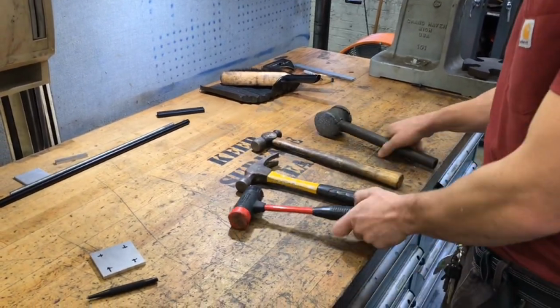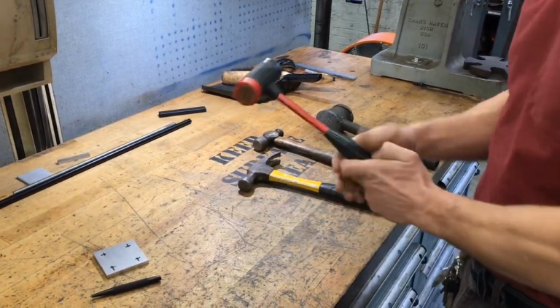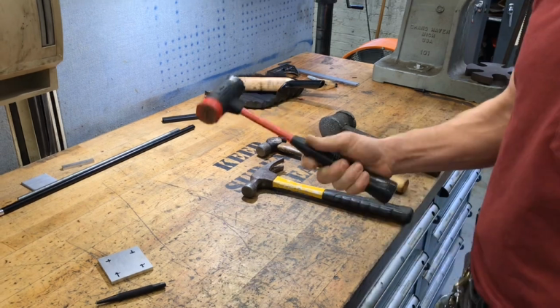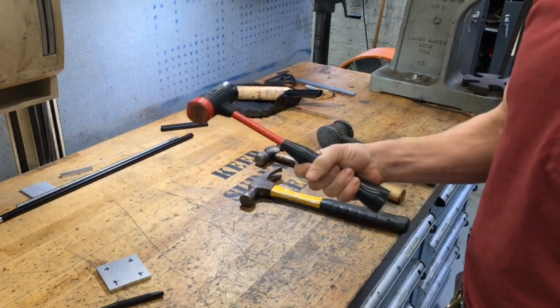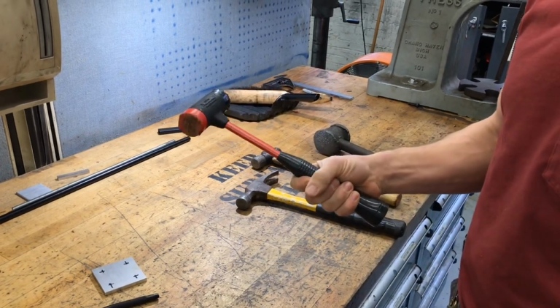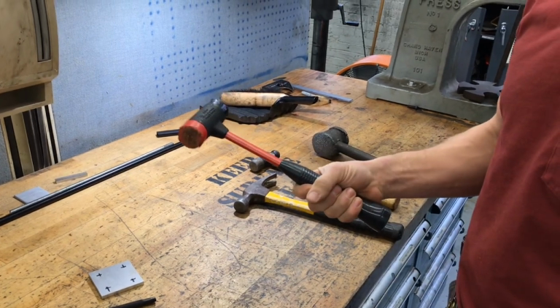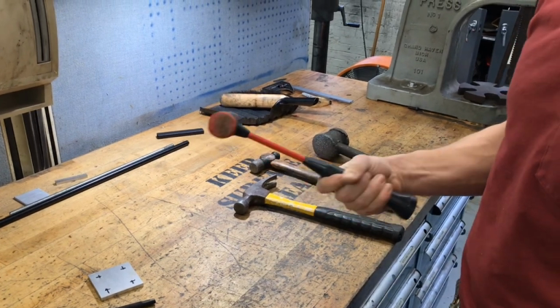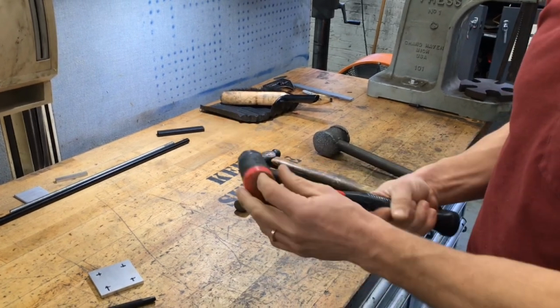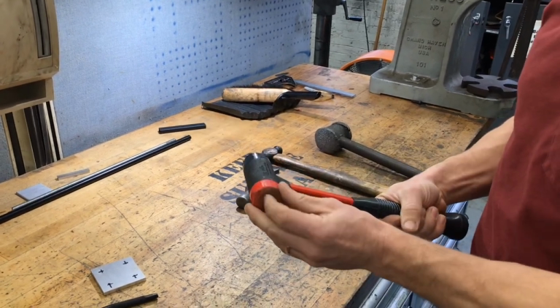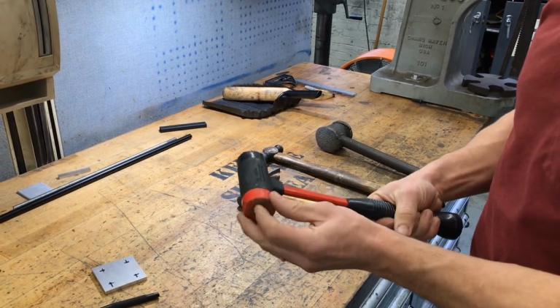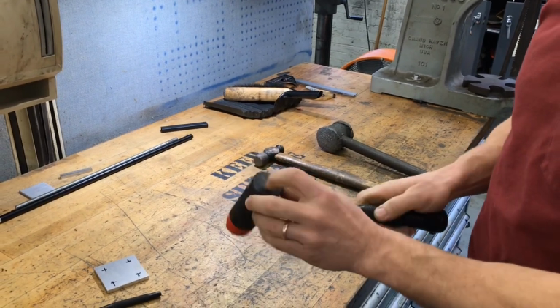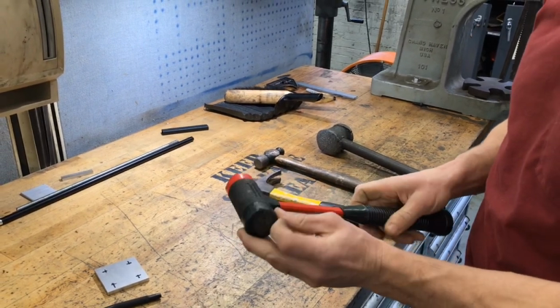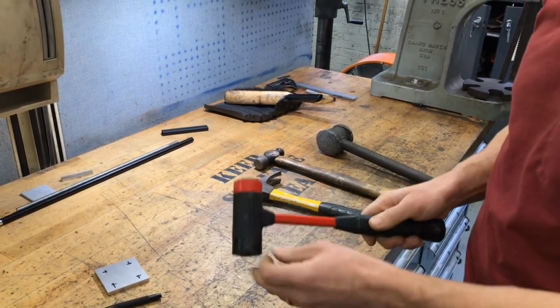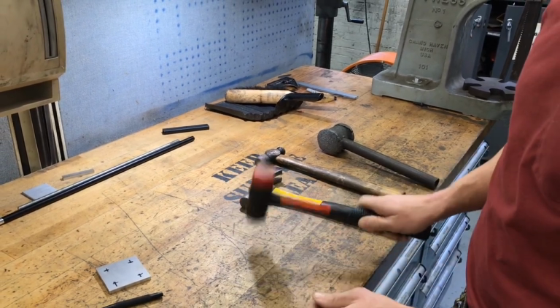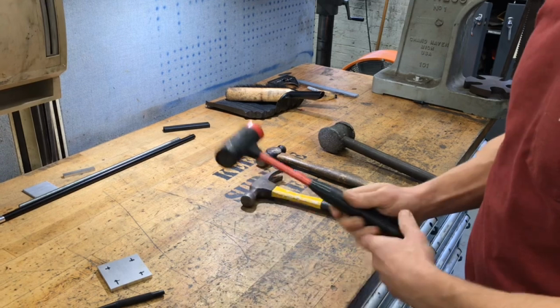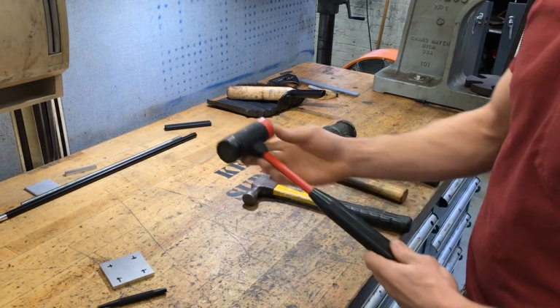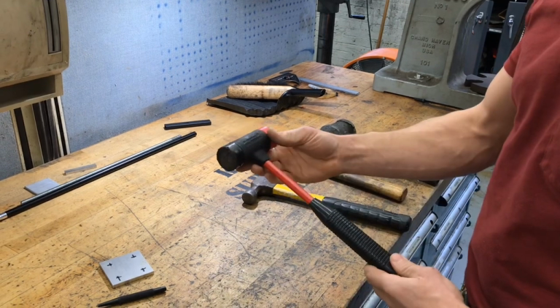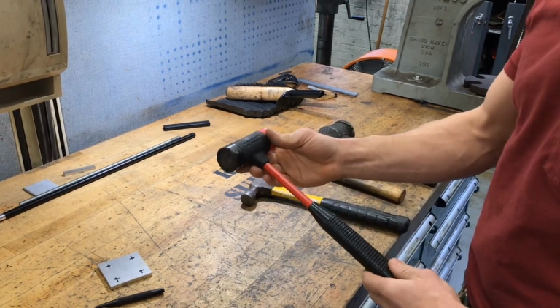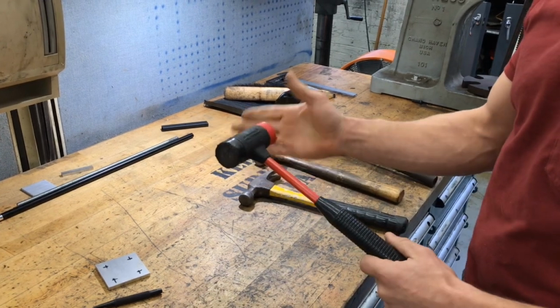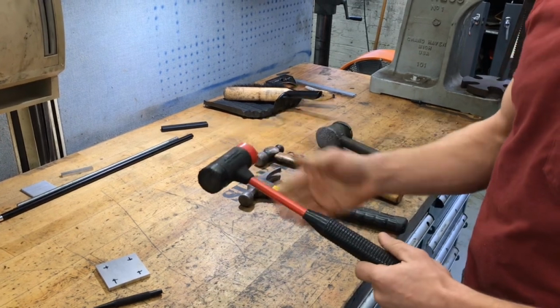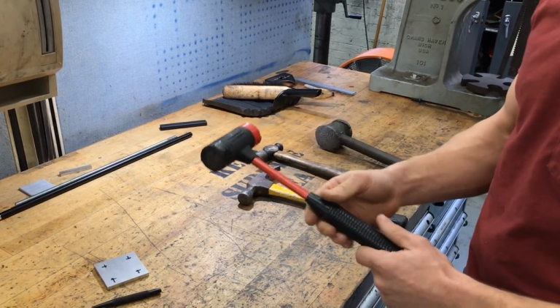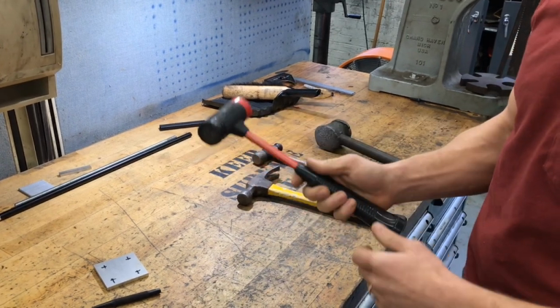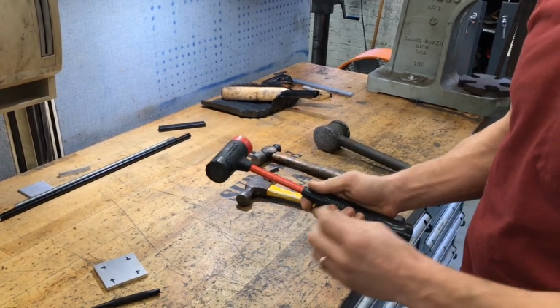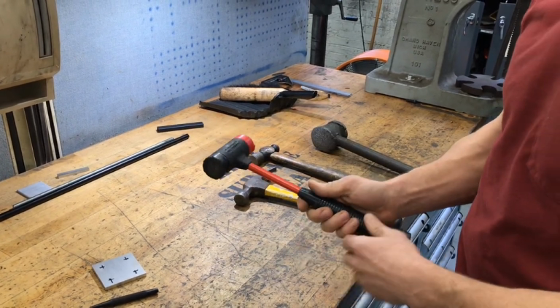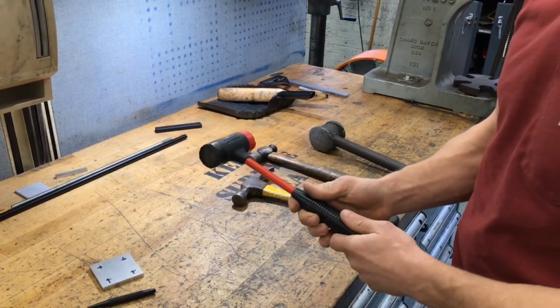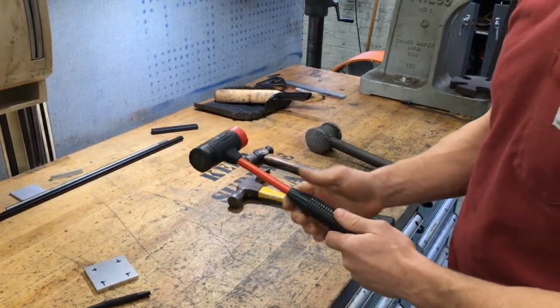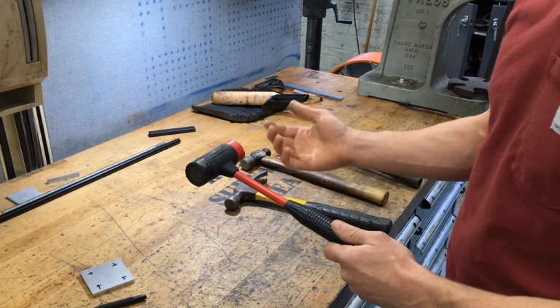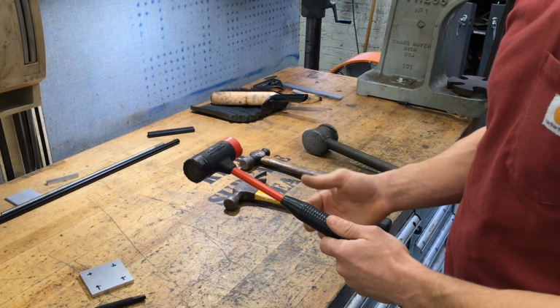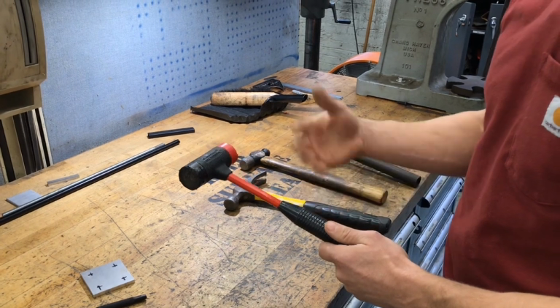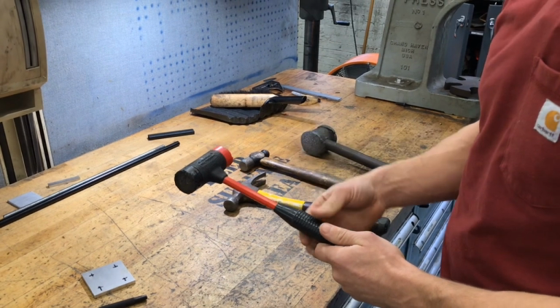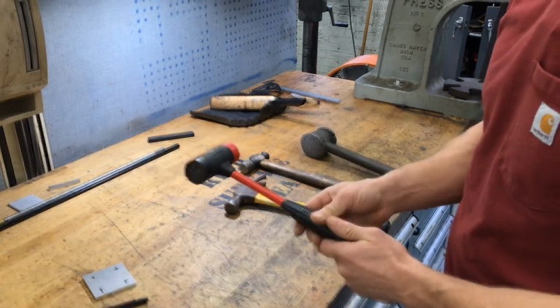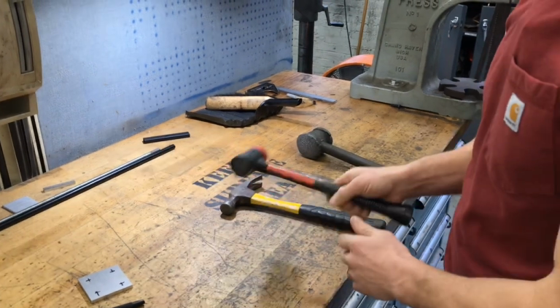But oftentimes now we use these rubber mallets instead. This one happens to have a harder face and a softer face on it. These are also good for tramming in vices, assembling small parts, anything where you don't want to mar up your work piece.